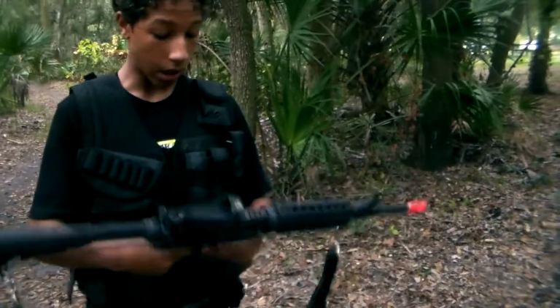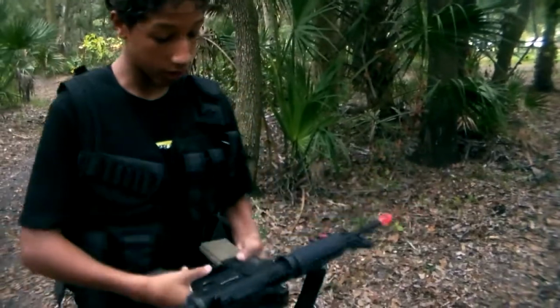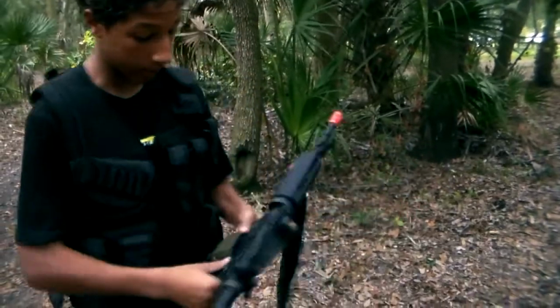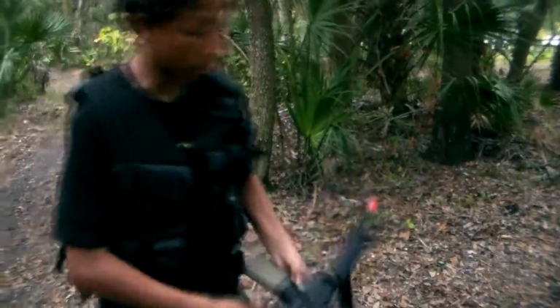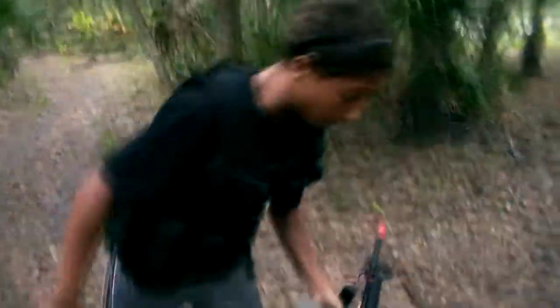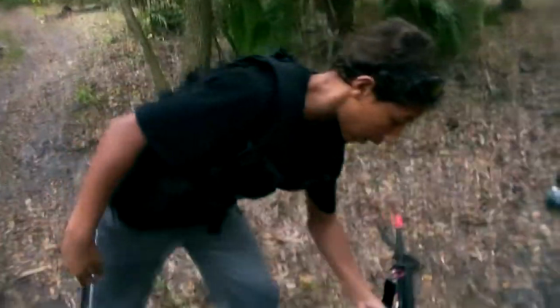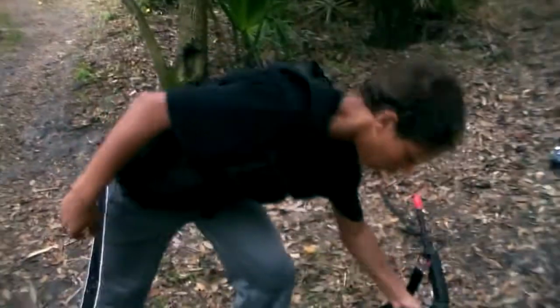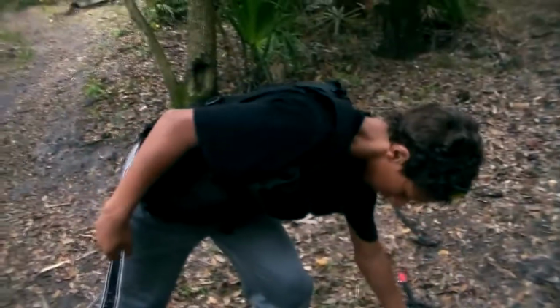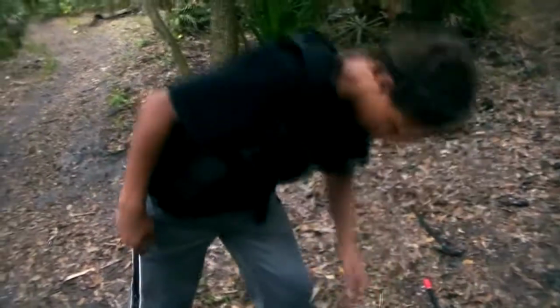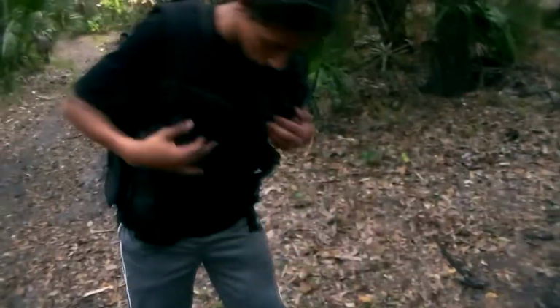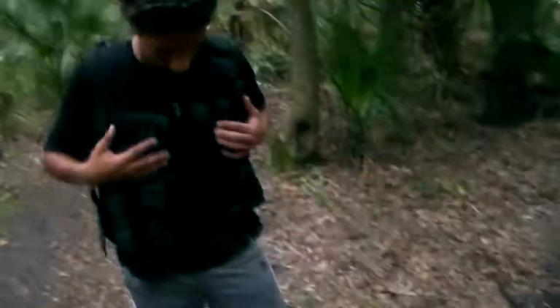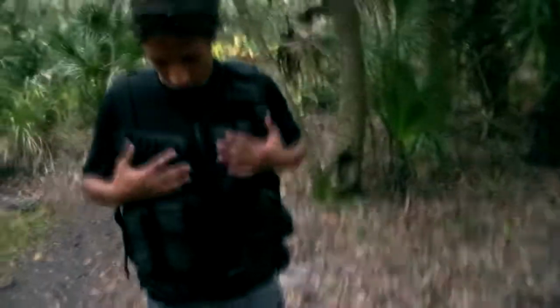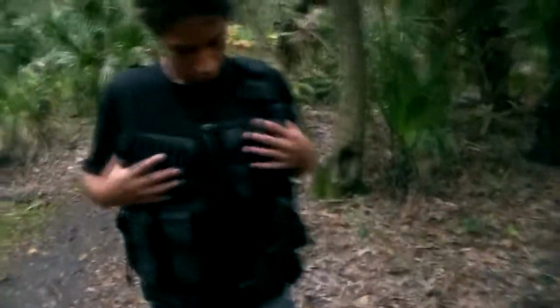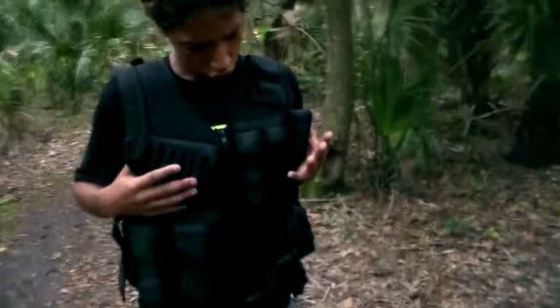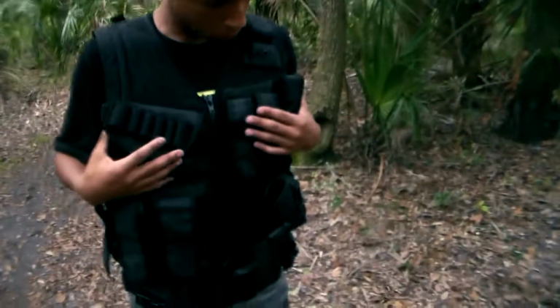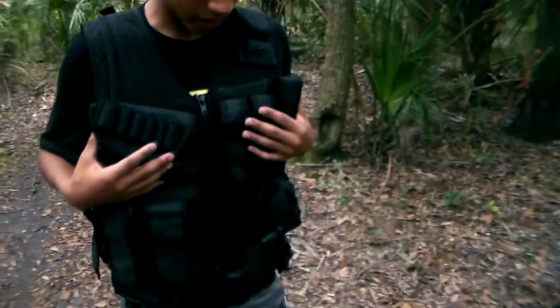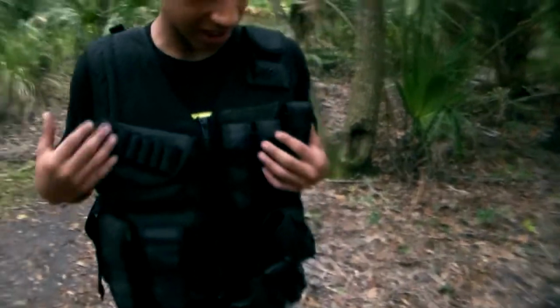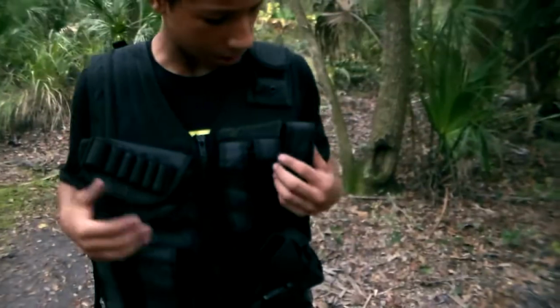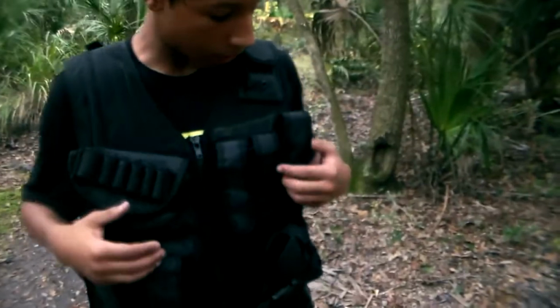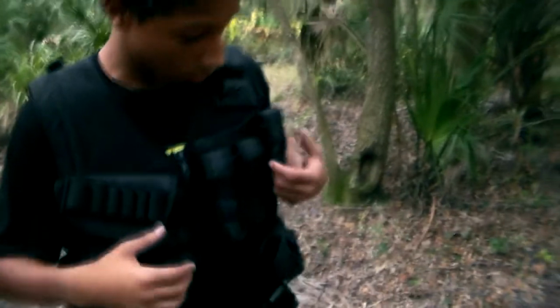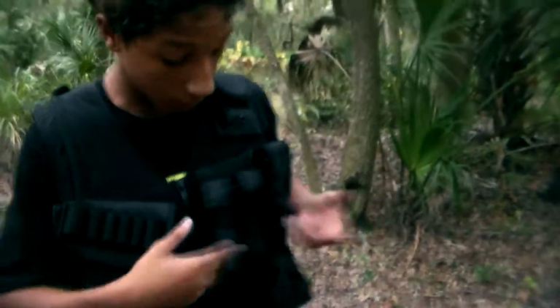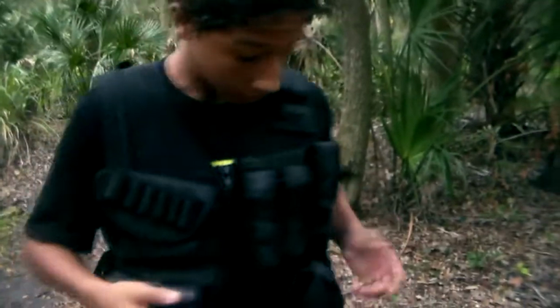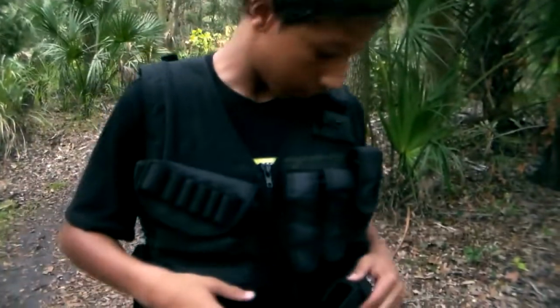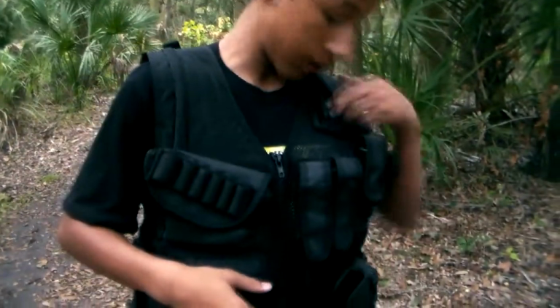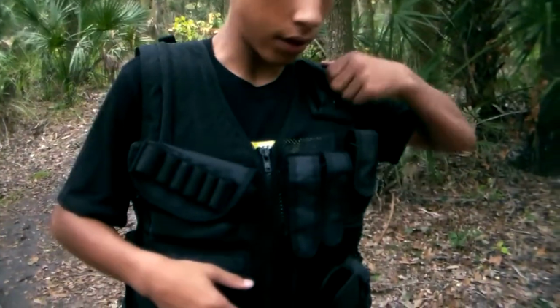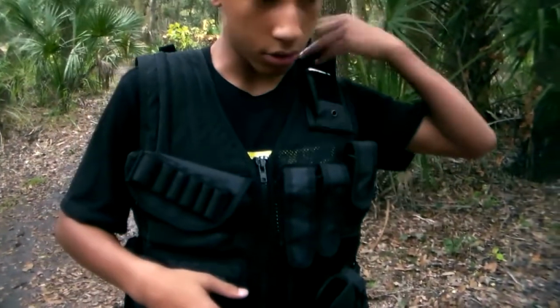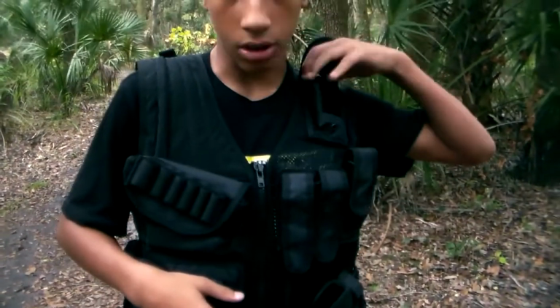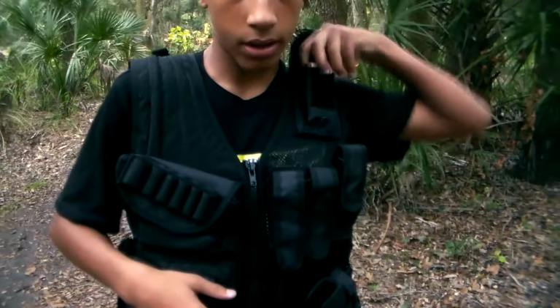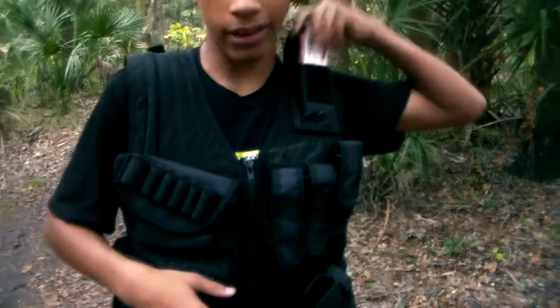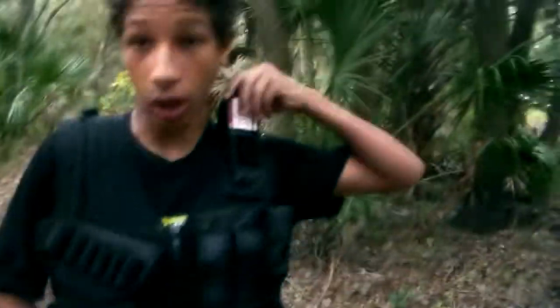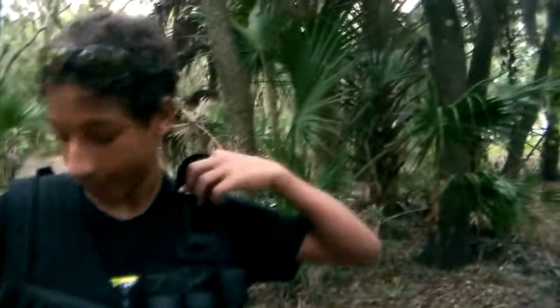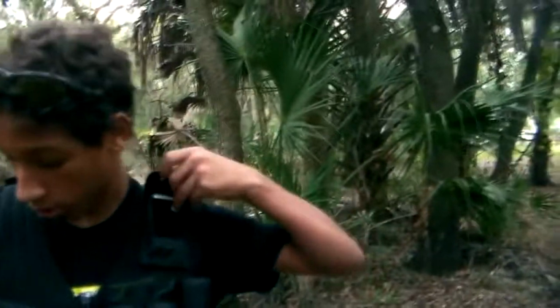I also have a vest that I bought at the same time as this gun. It's just a normal vest — I can't think of the company right now, but it does have everything you need. Tactical, of course.